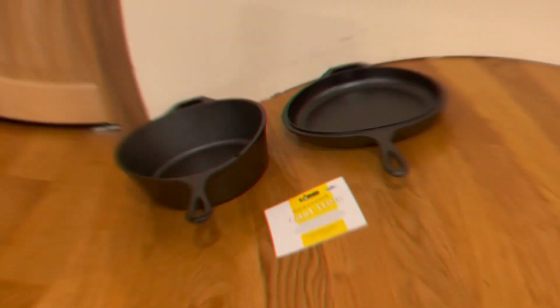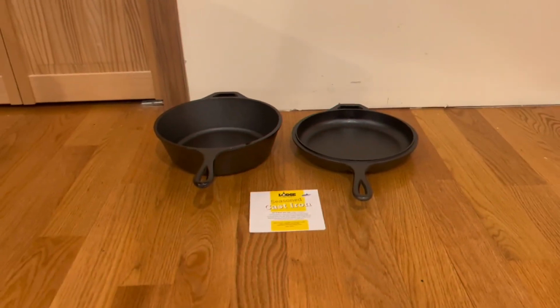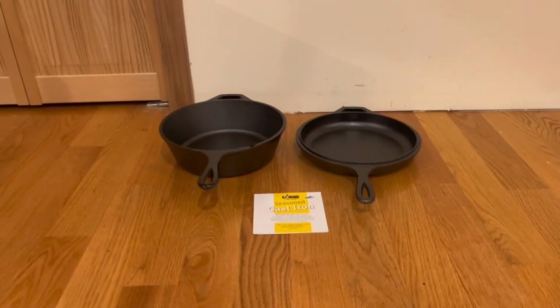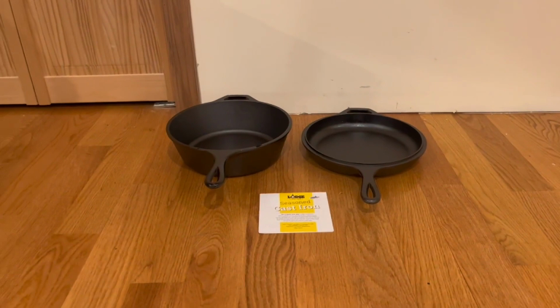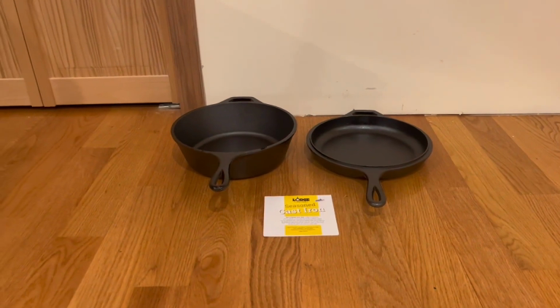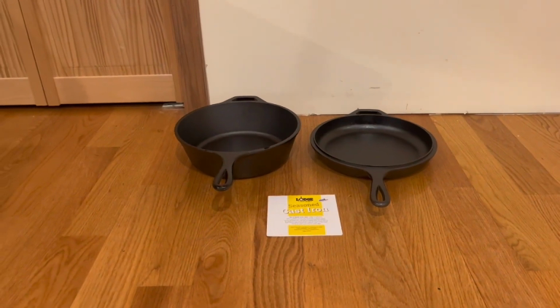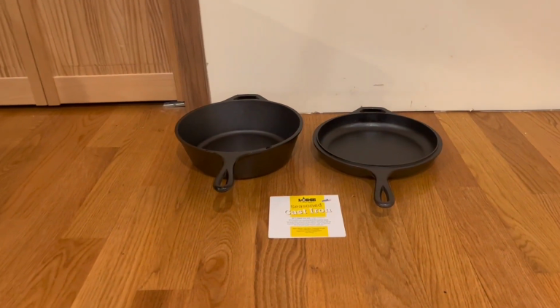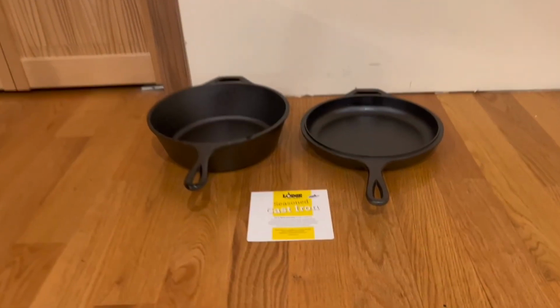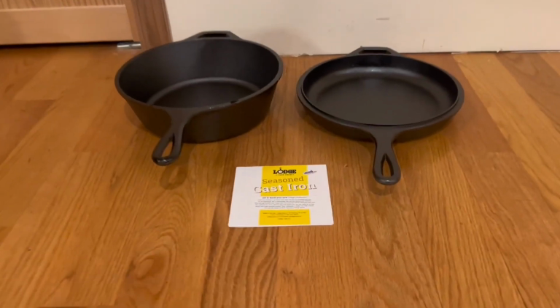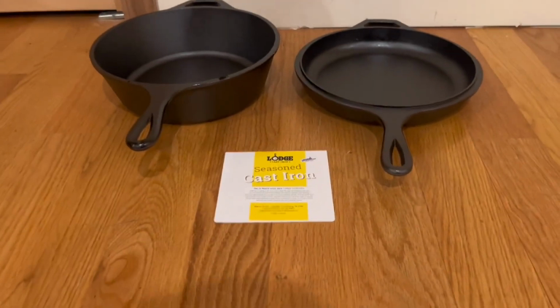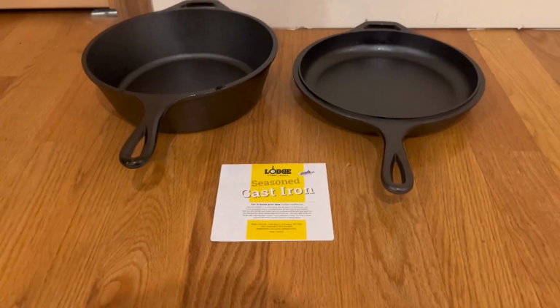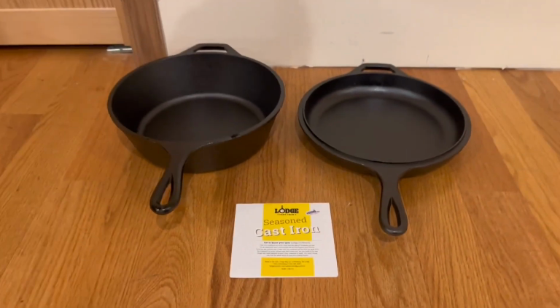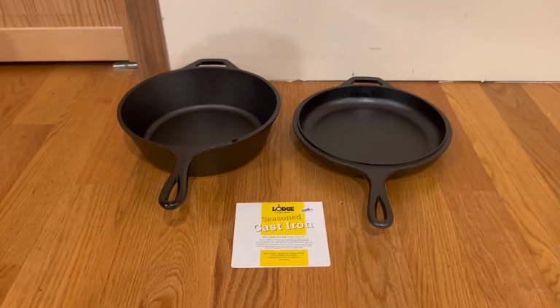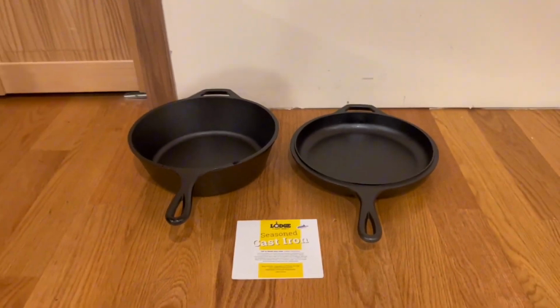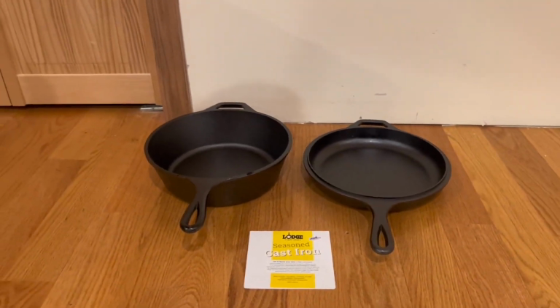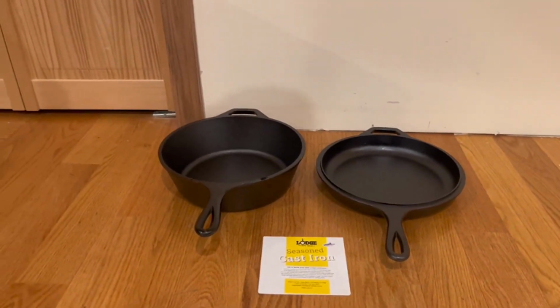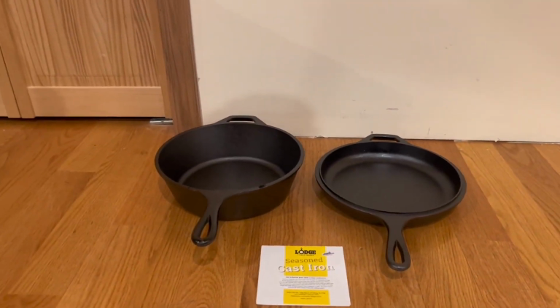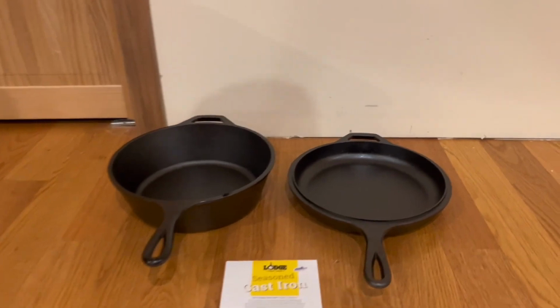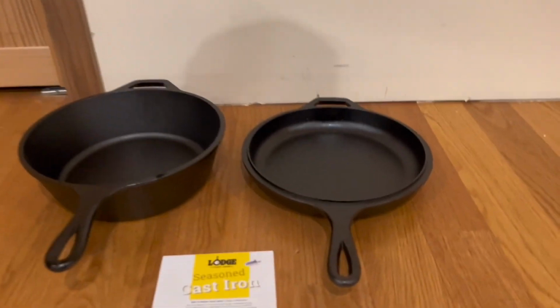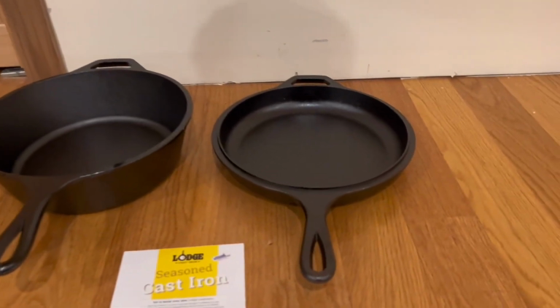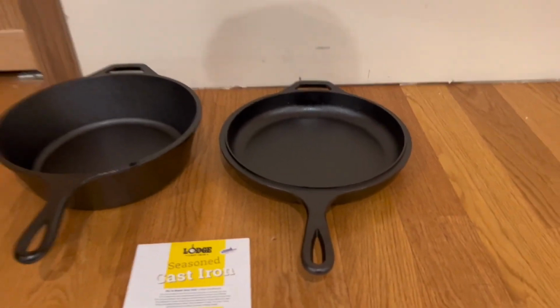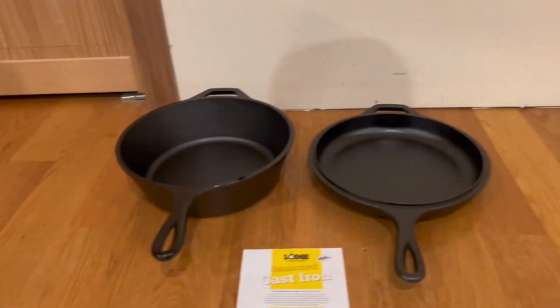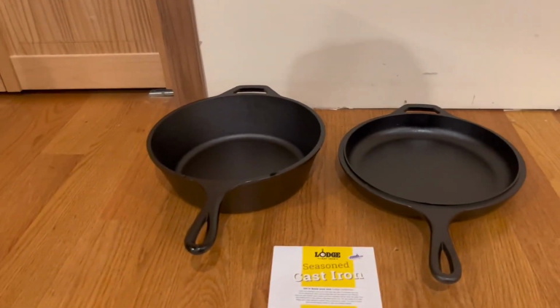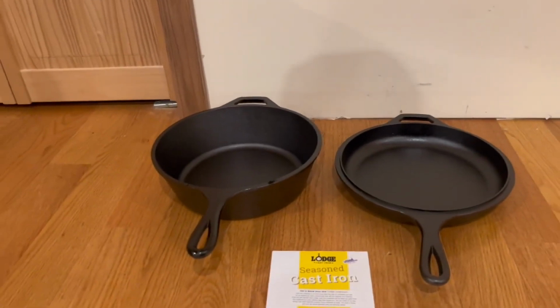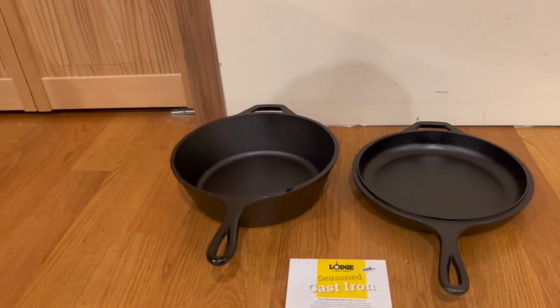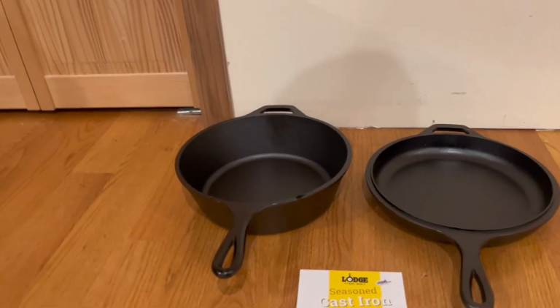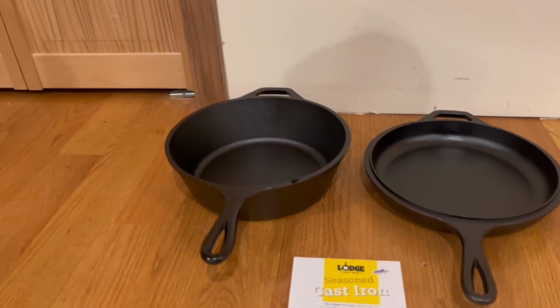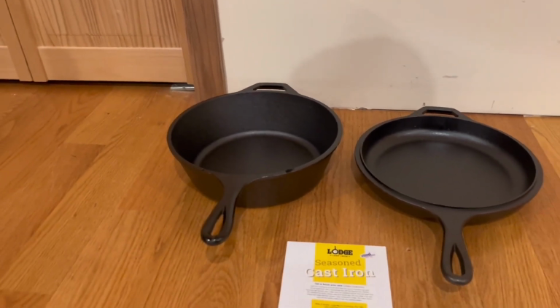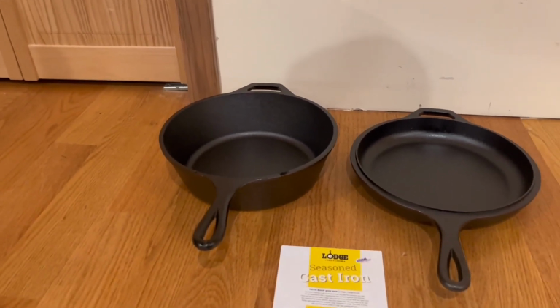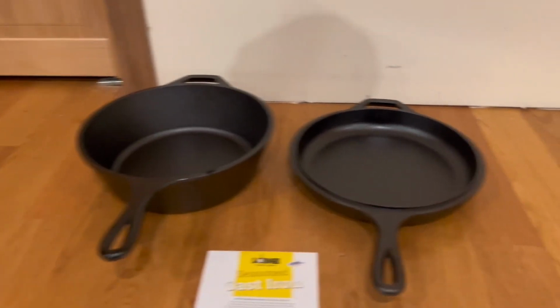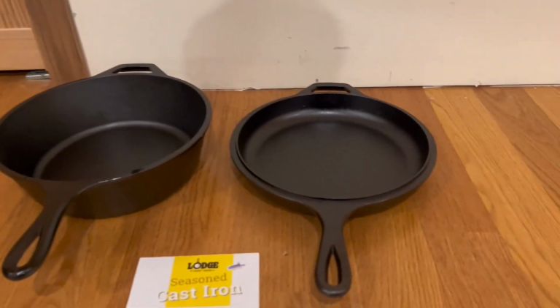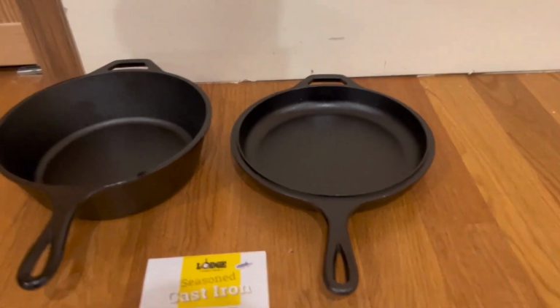Alrighty guys, so this is everything that comes inside of the box. Right here we have the user manual and right here we have the combo set. Right here is the first pan and right here is the second pan. The second one is actually very deep compared to the first one.